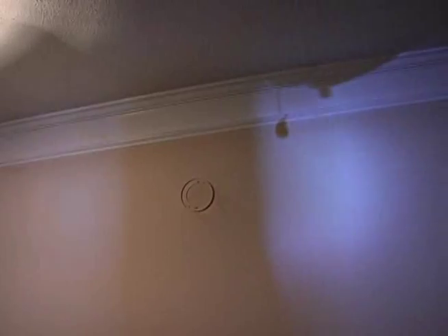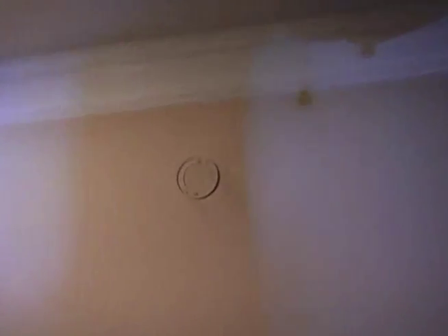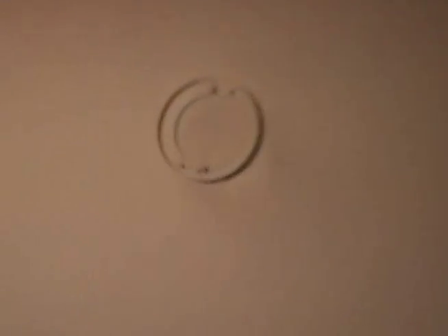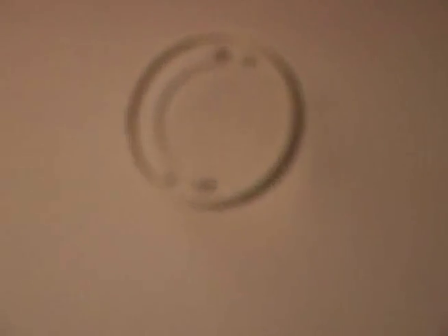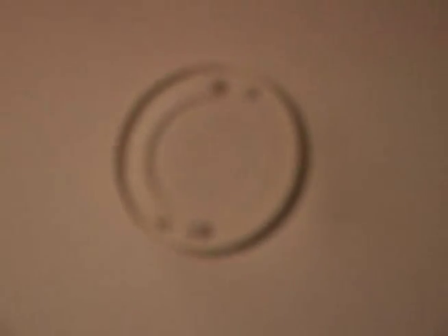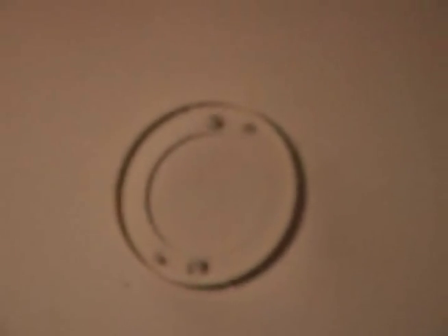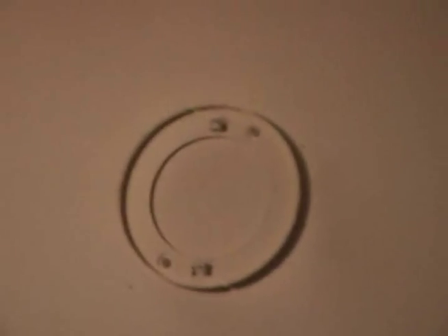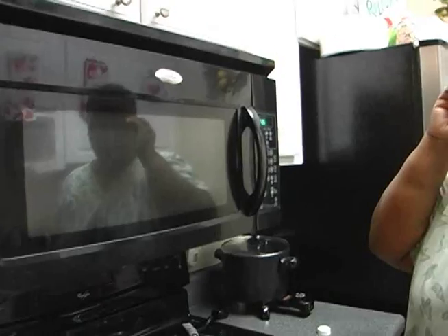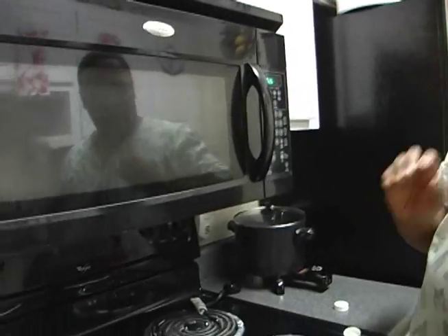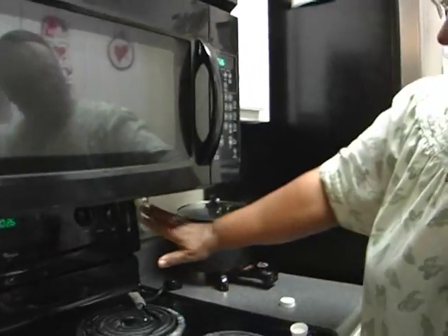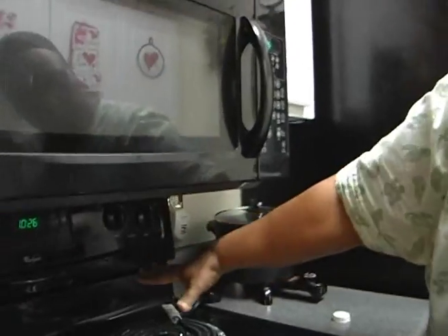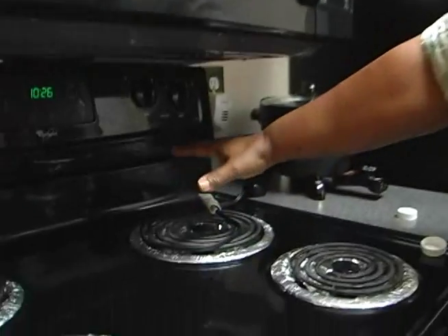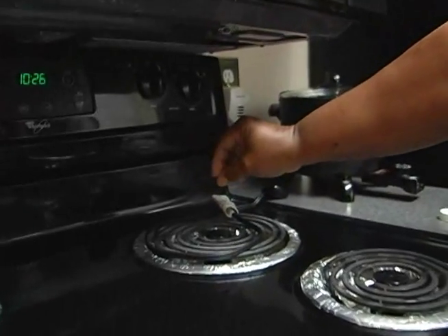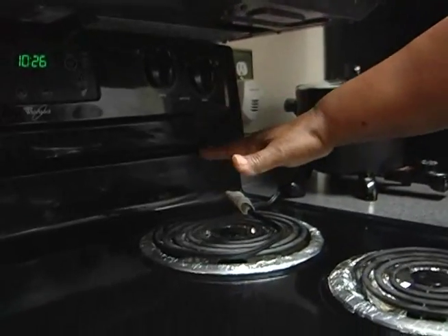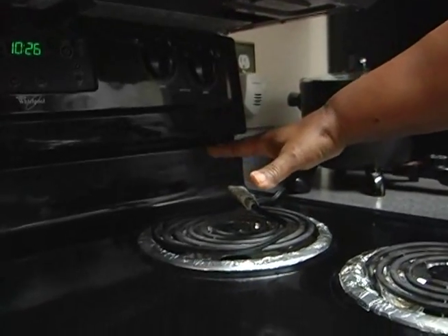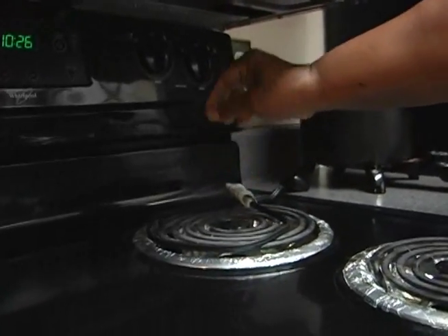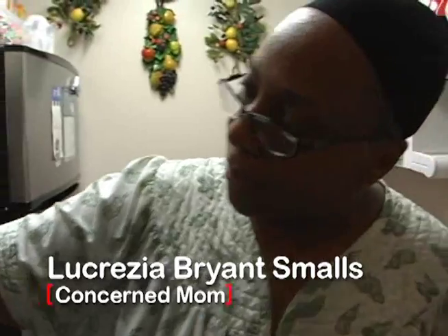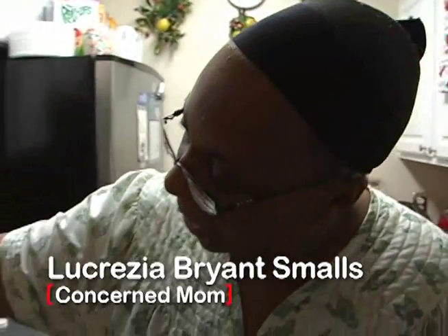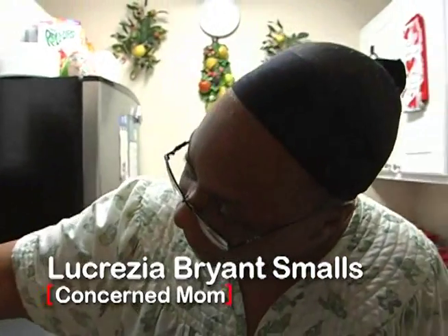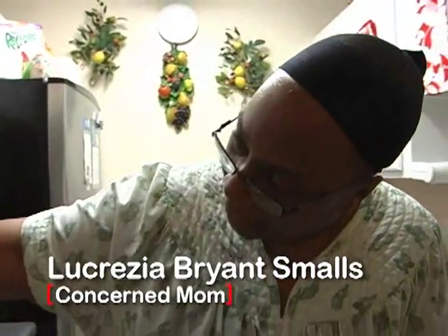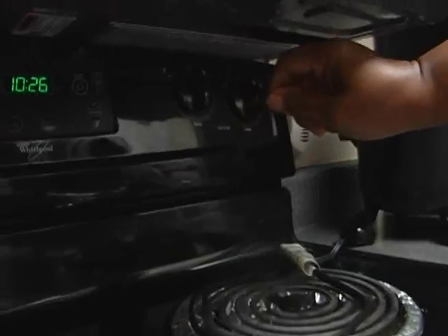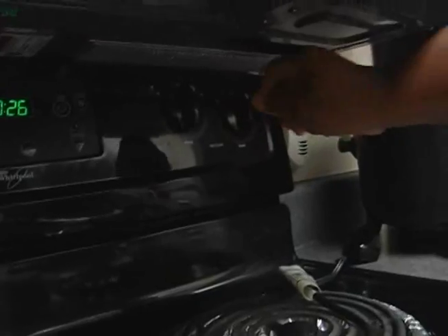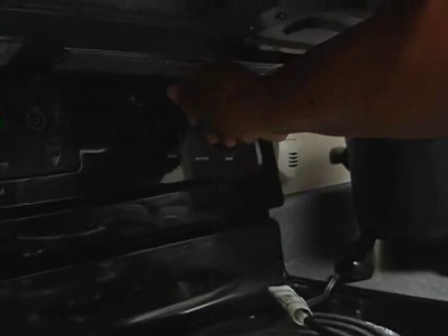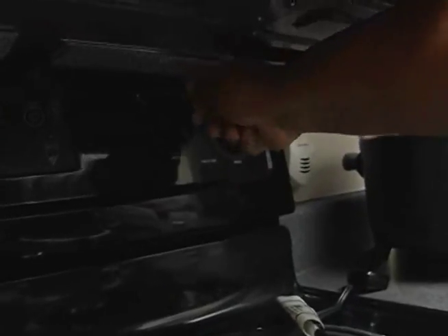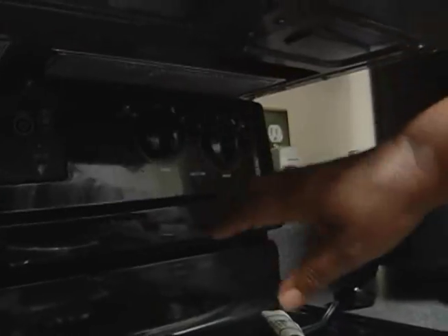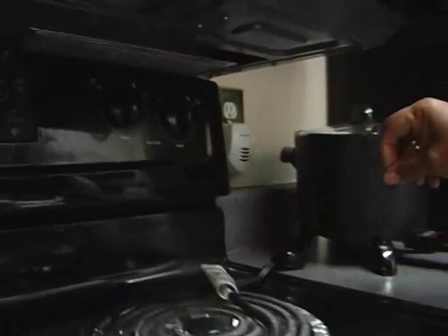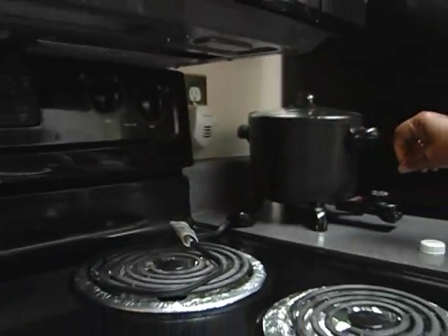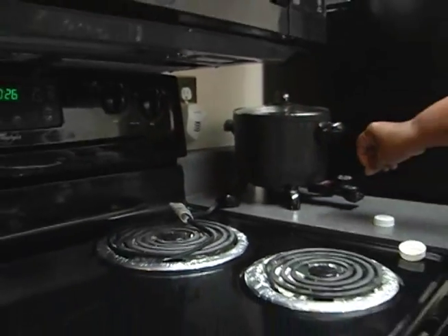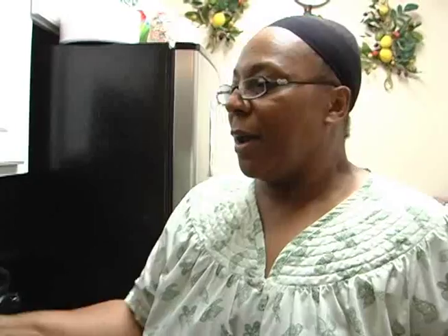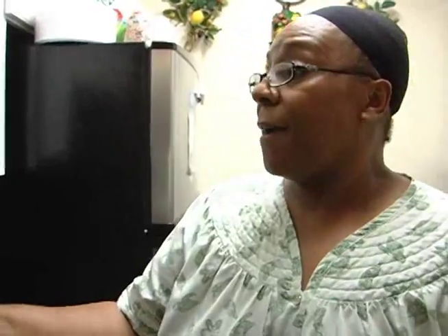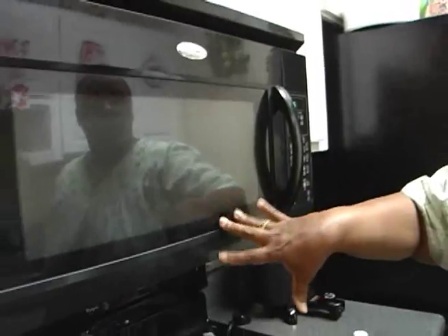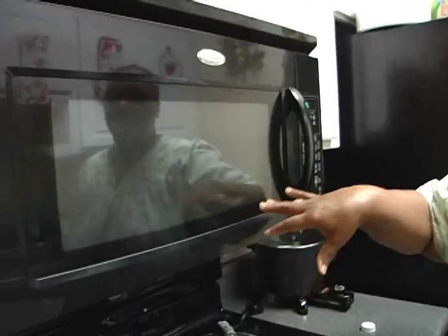The smoke damage is visible. The victim's mom lives in an identical unit. 'See how low the microwave is? You cannot adjust the knob unless you move the pot over — I feel like it's too low.'